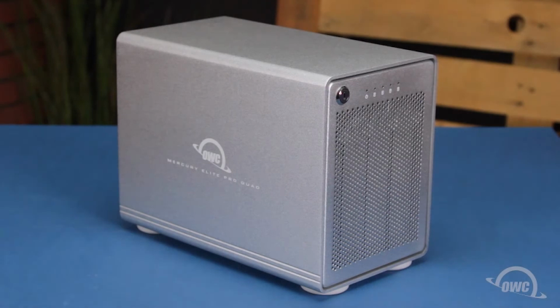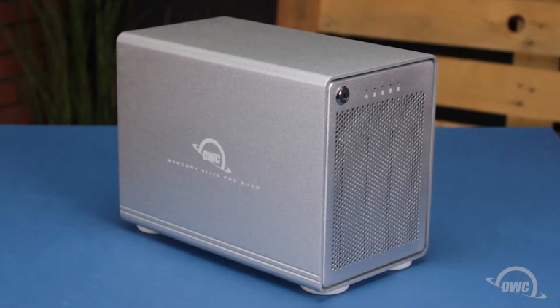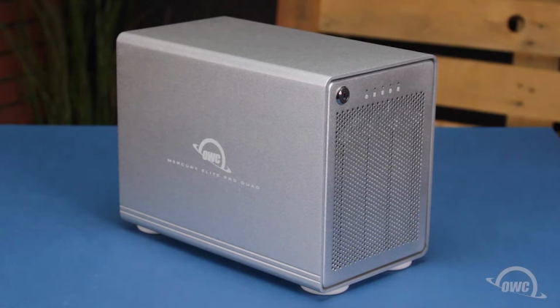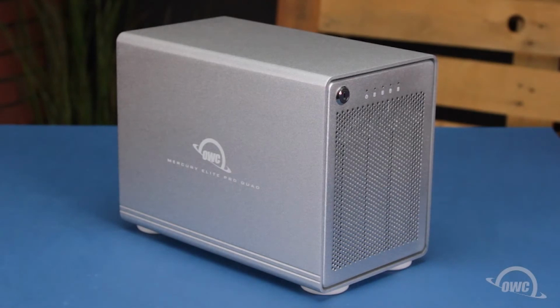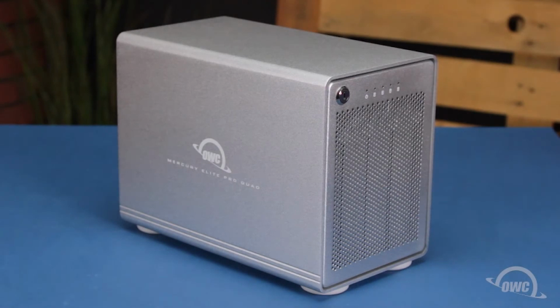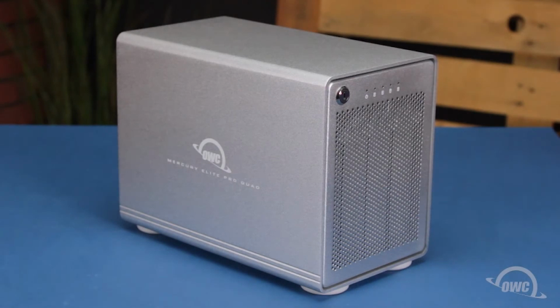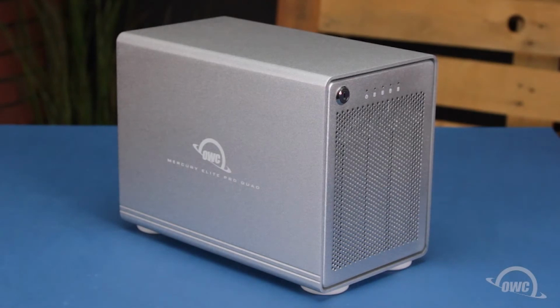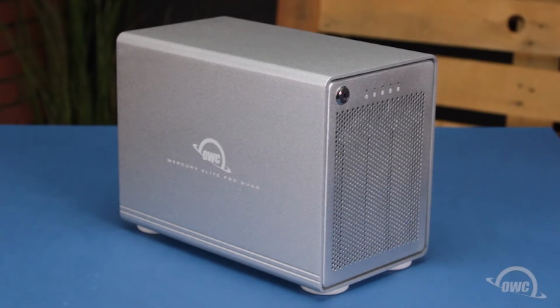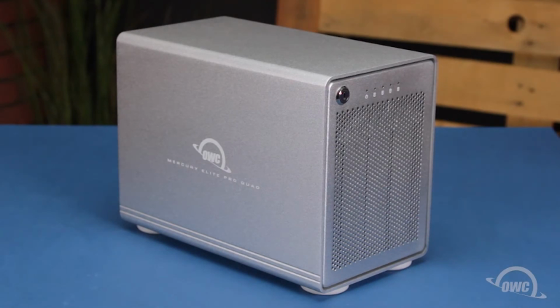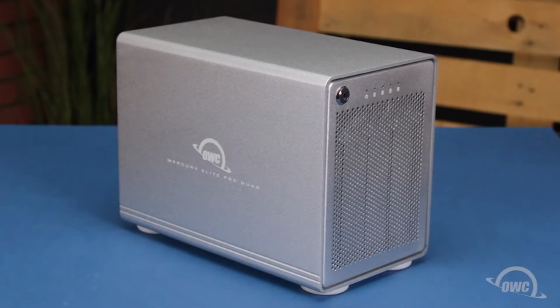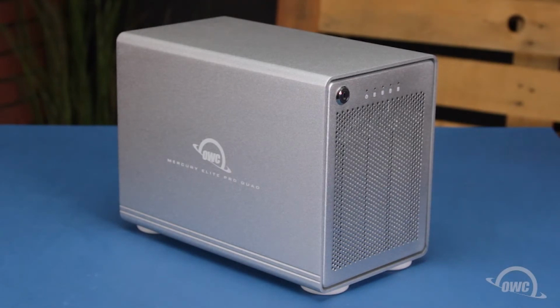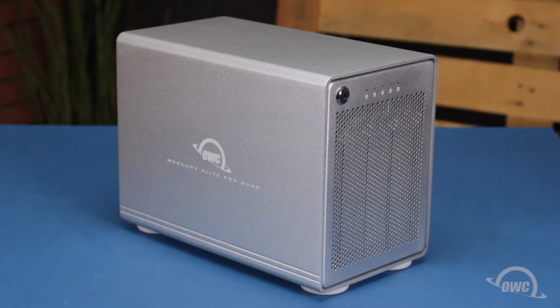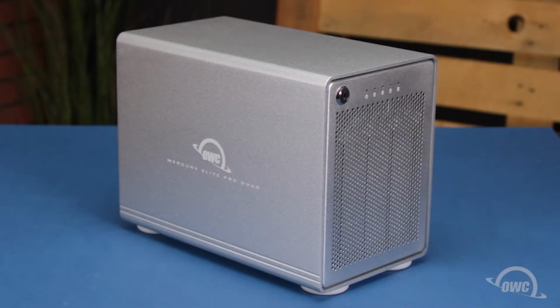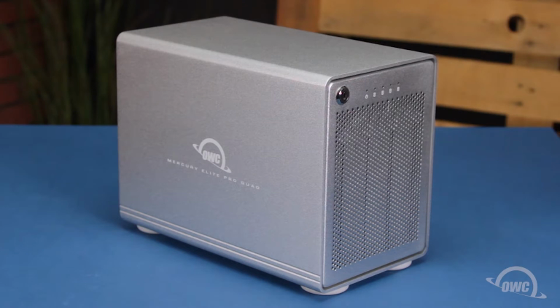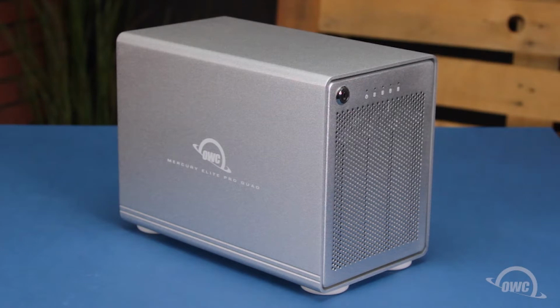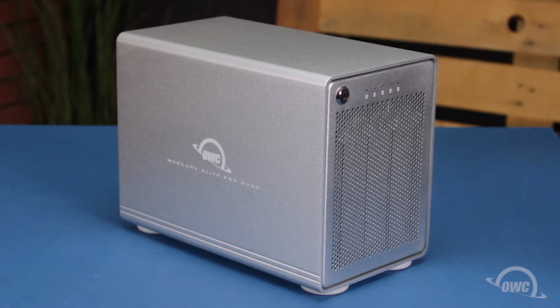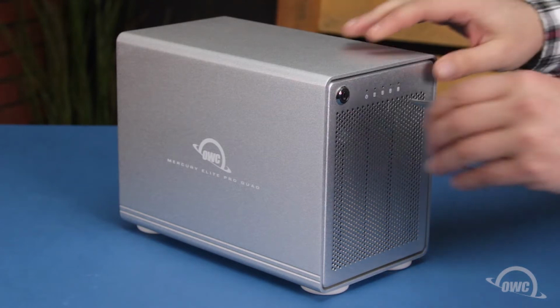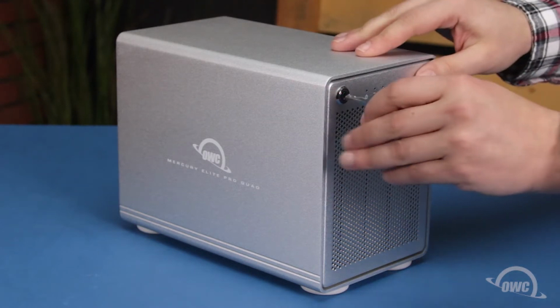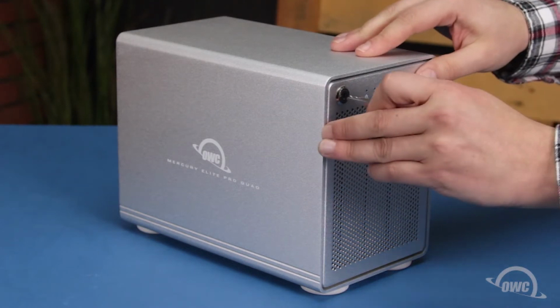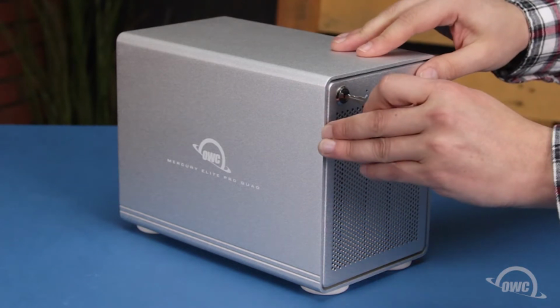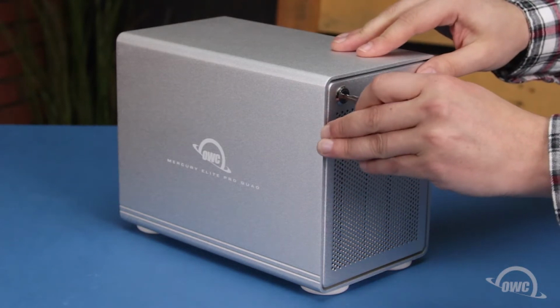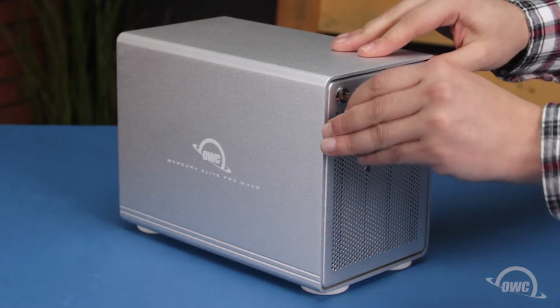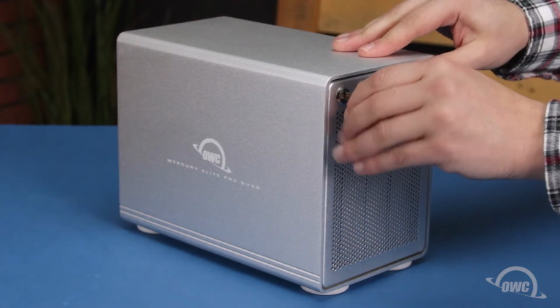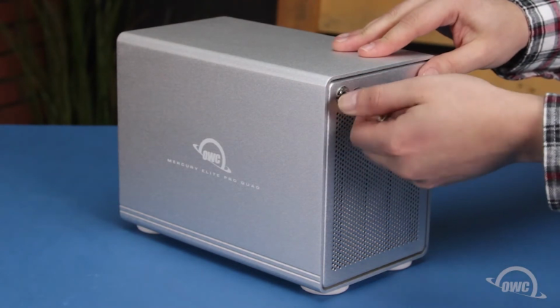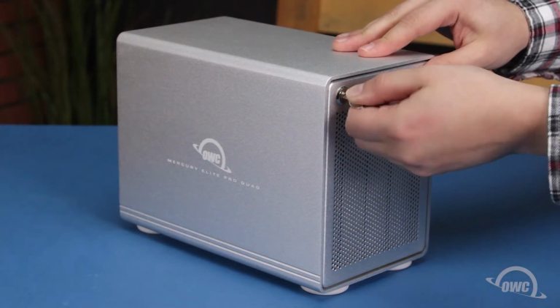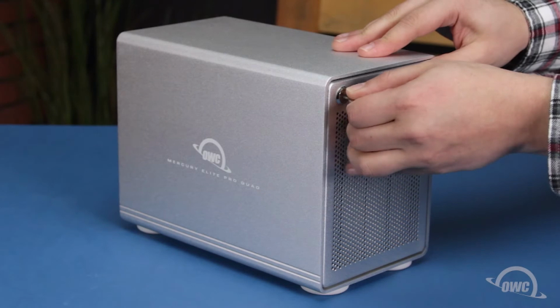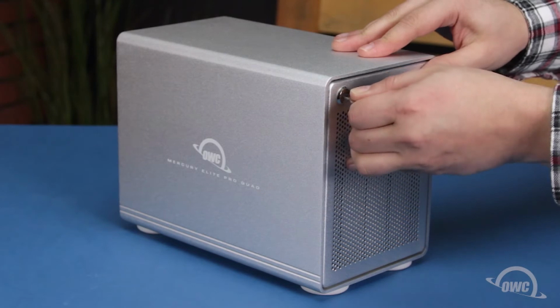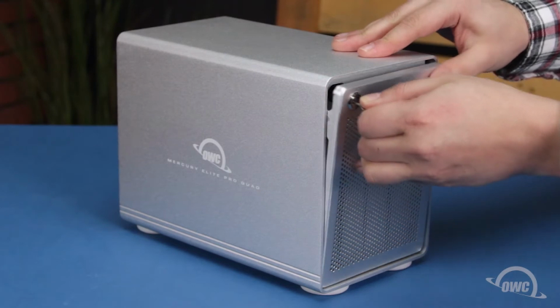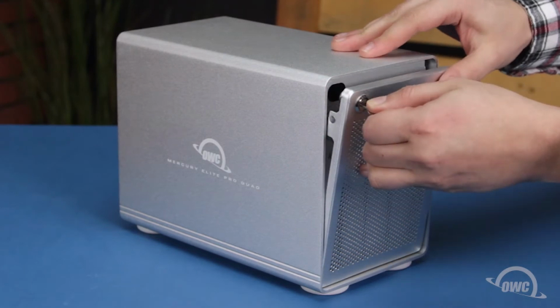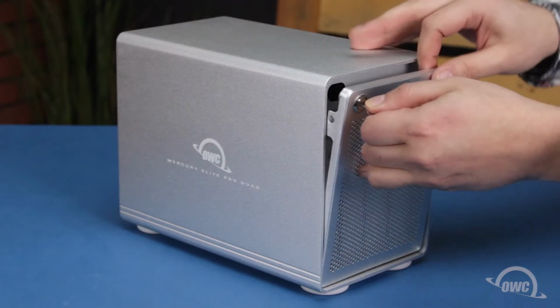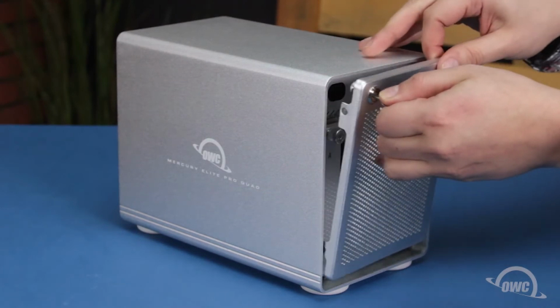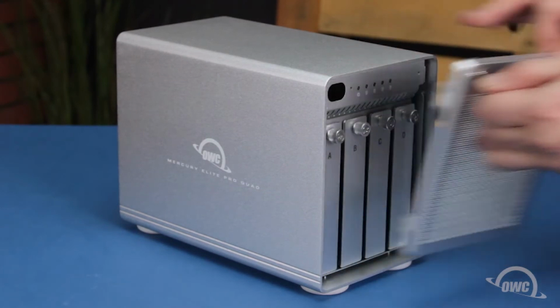The first thing we'll need to do is remove the front panel from the Pro Quad. Simply insert the key that came with the enclosure into the lock on the front and turn it clockwise. You should then be able to angle the front panel forward and lift it up and out.